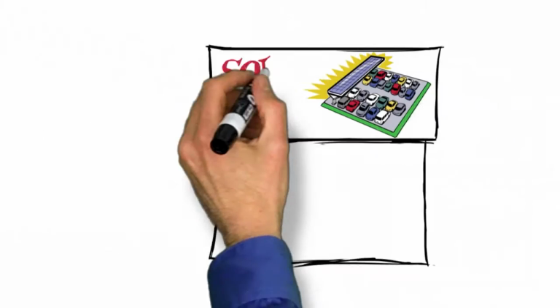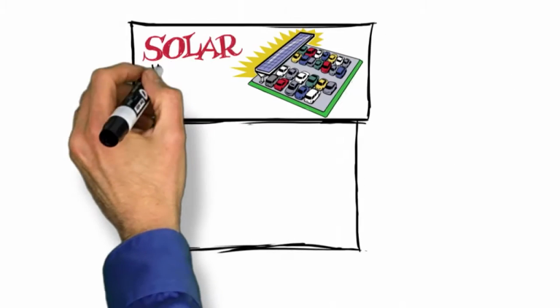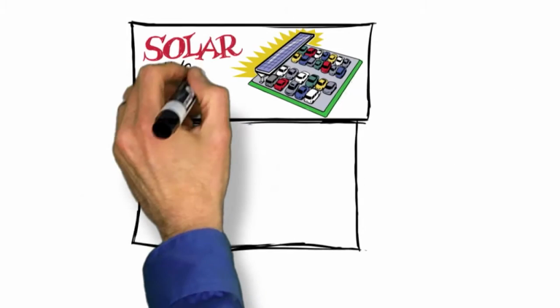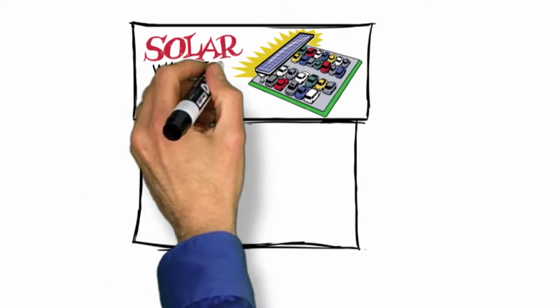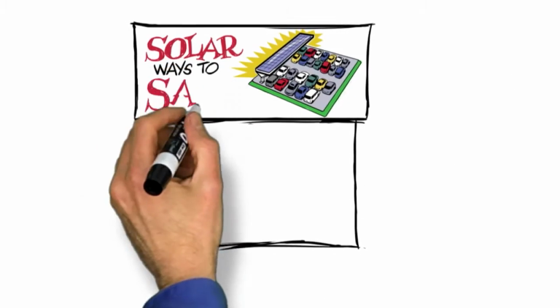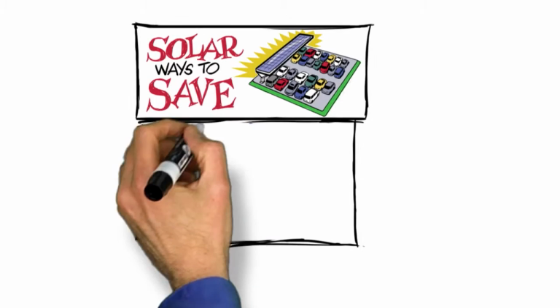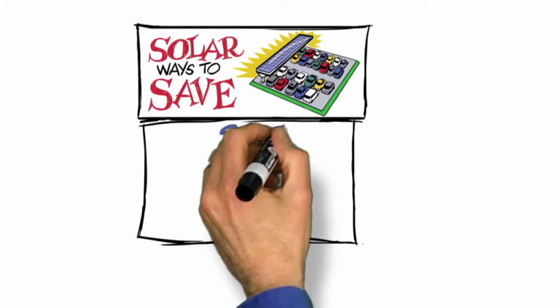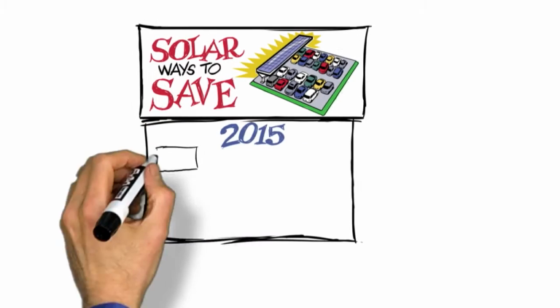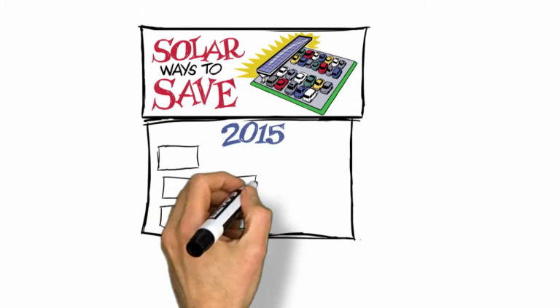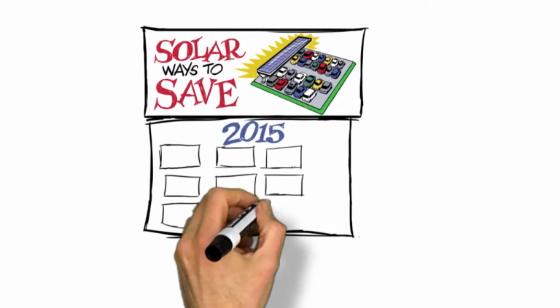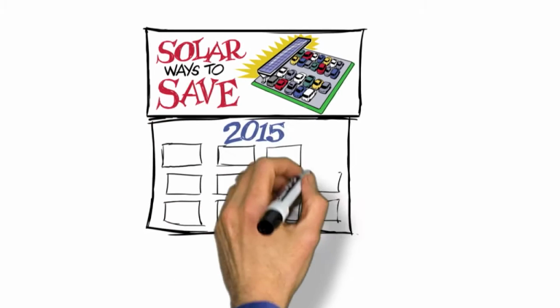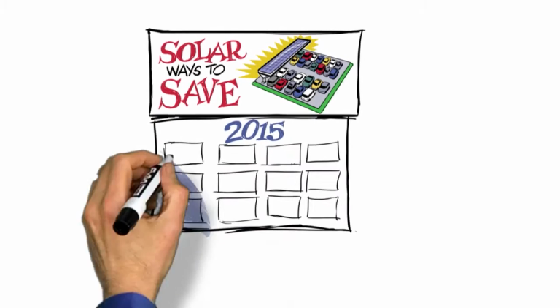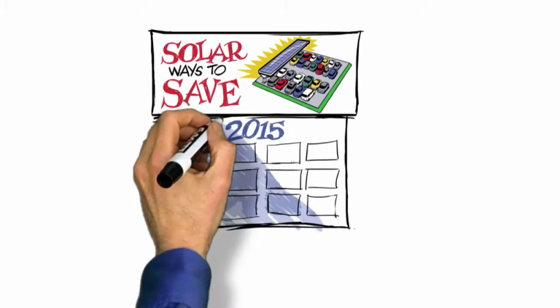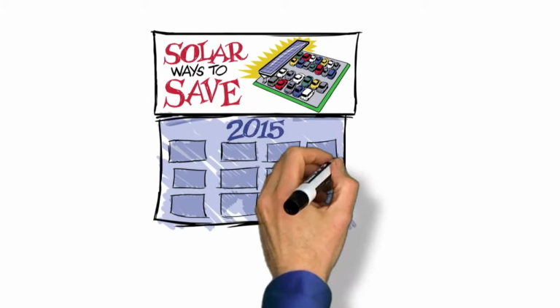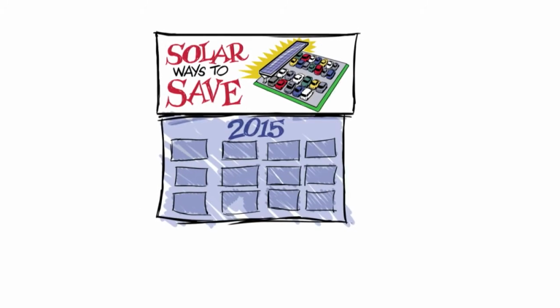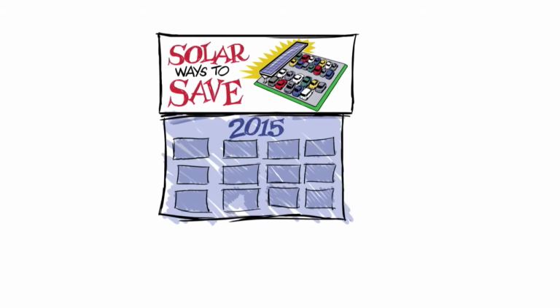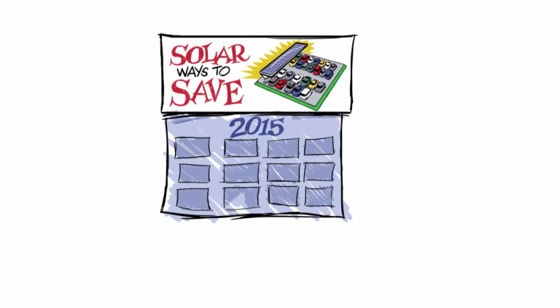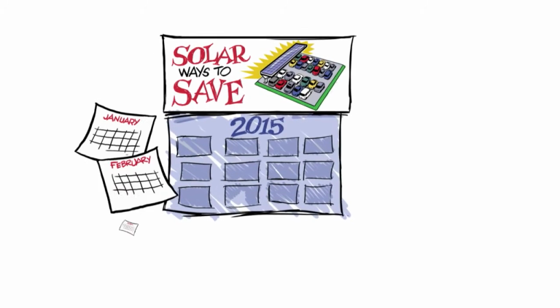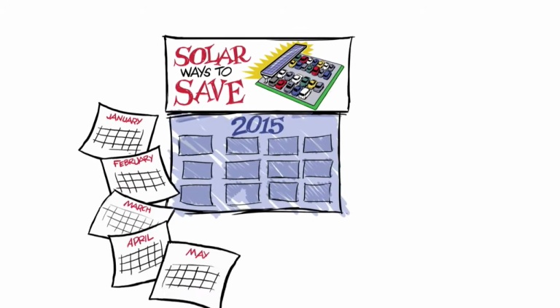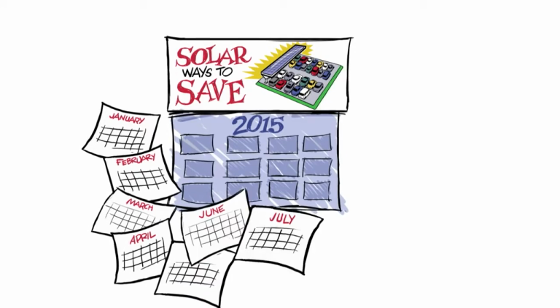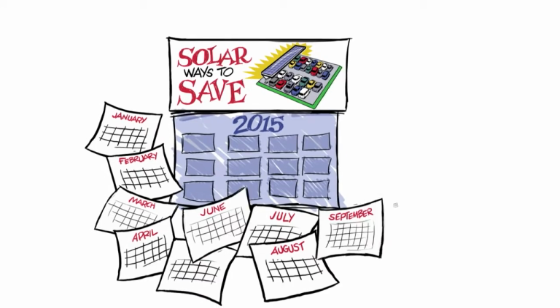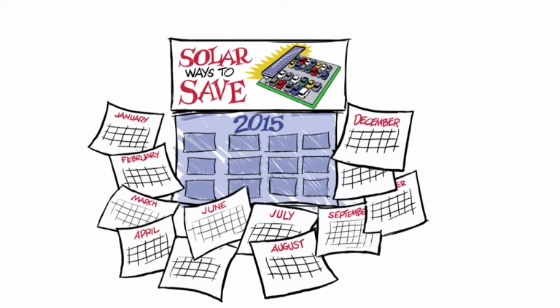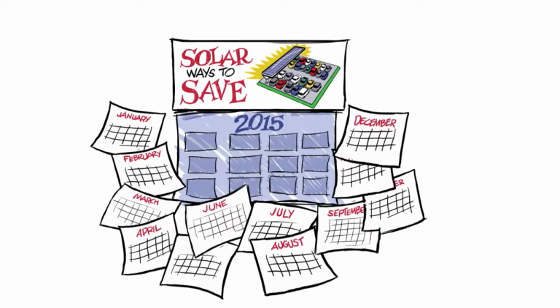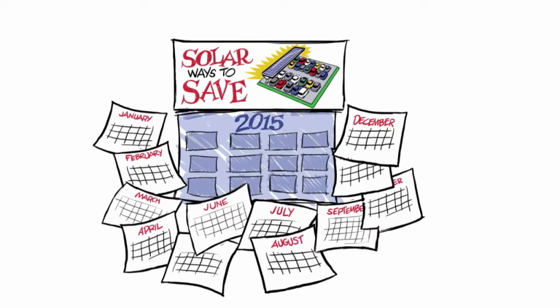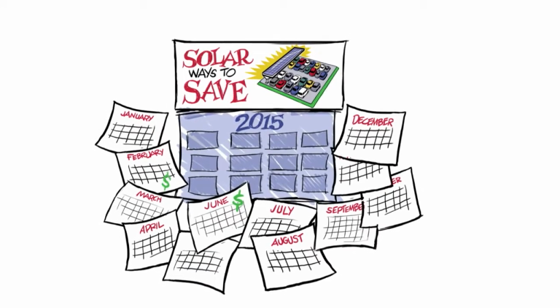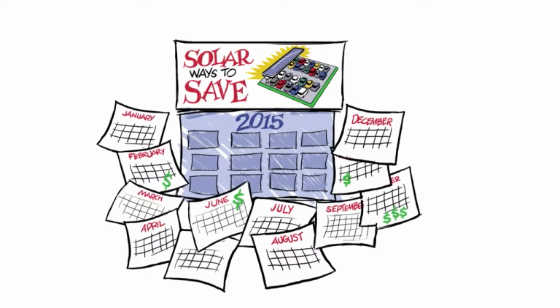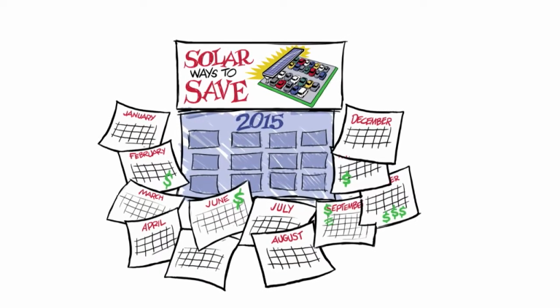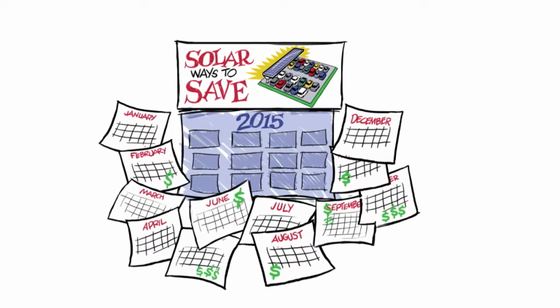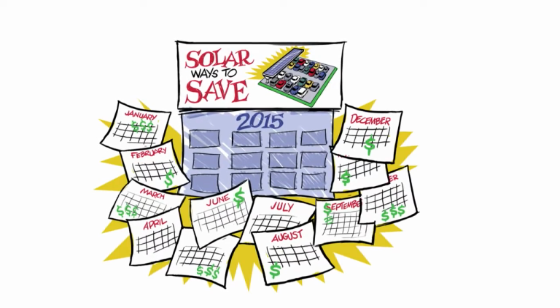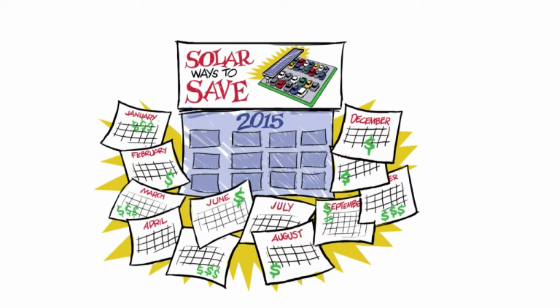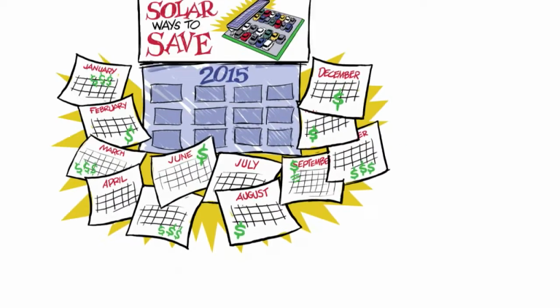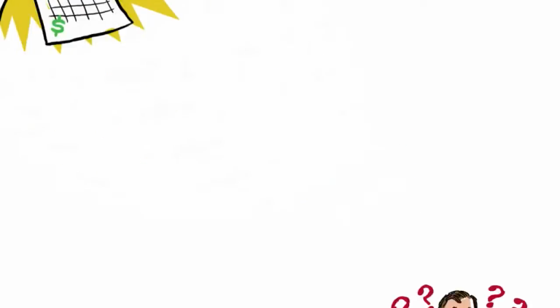Every kilowatt-hour load that is met from energy drawn from the sun is money saved from your utility's monthly charges. In fact, every month that goes by without solar is money lost from your bottom line.